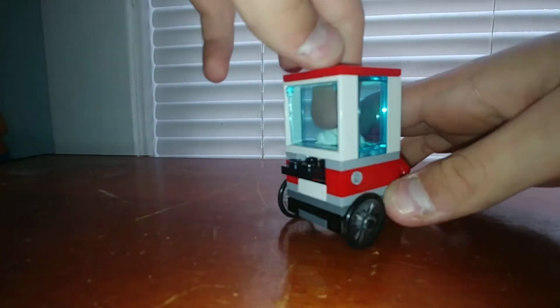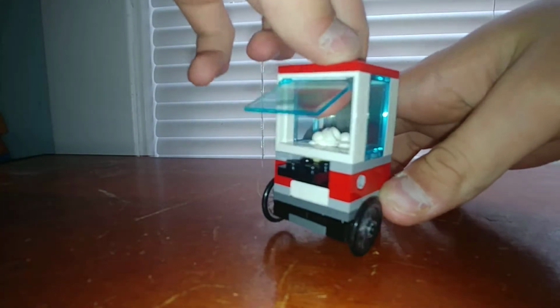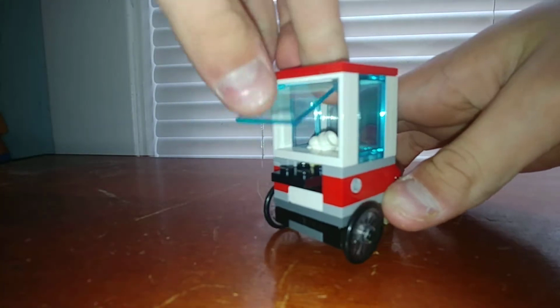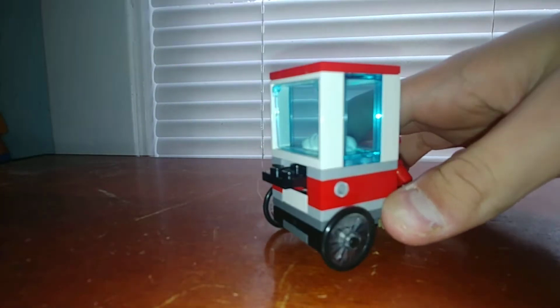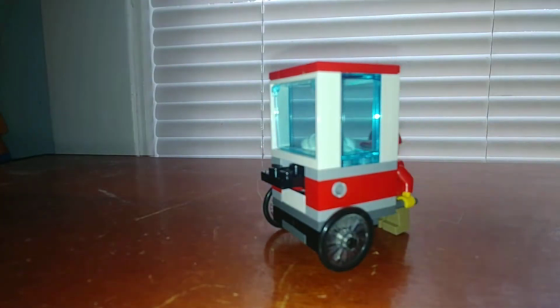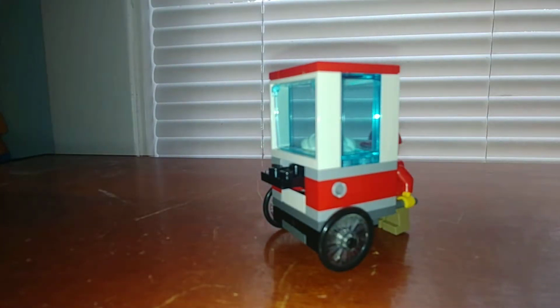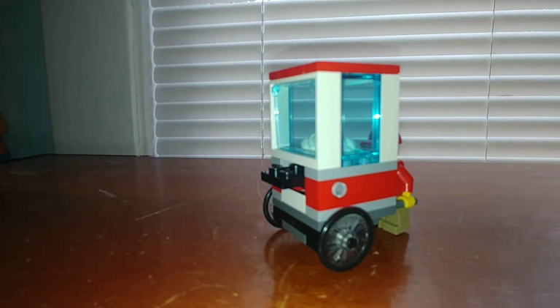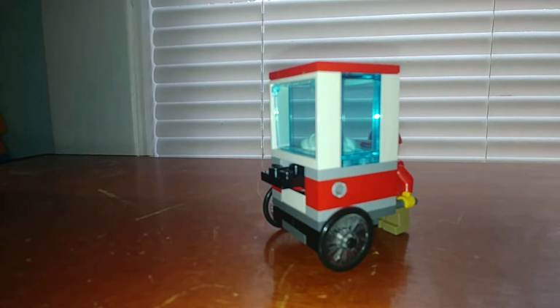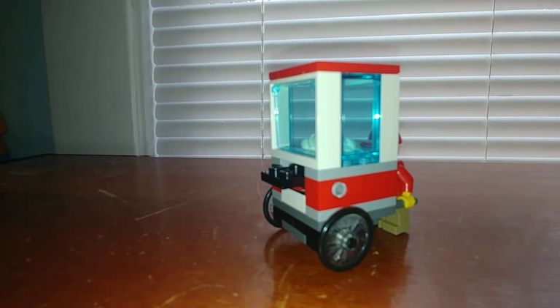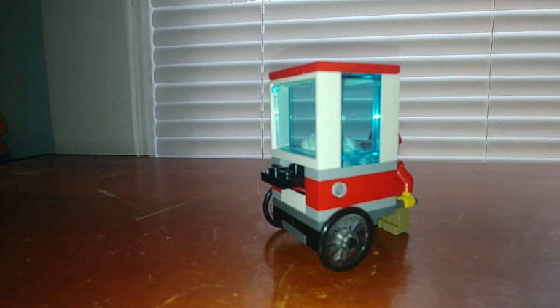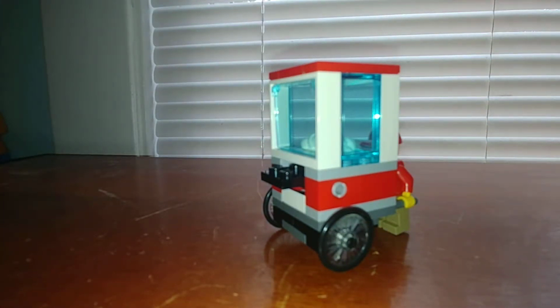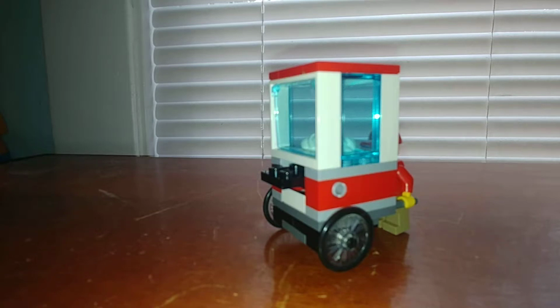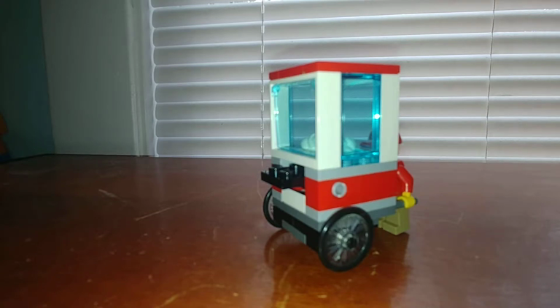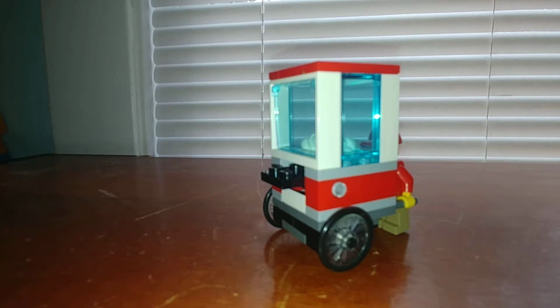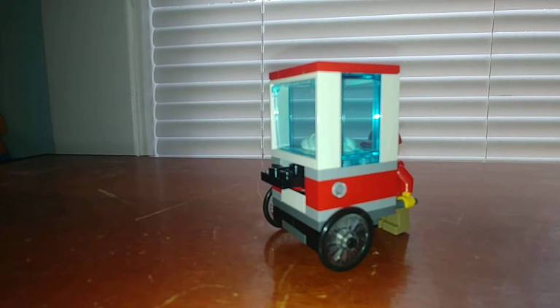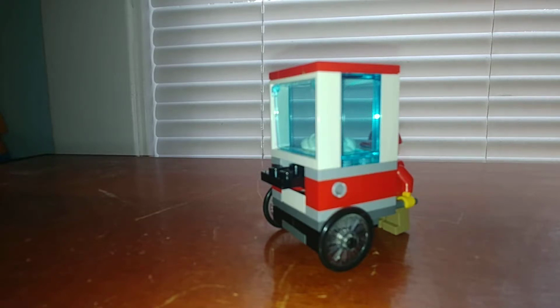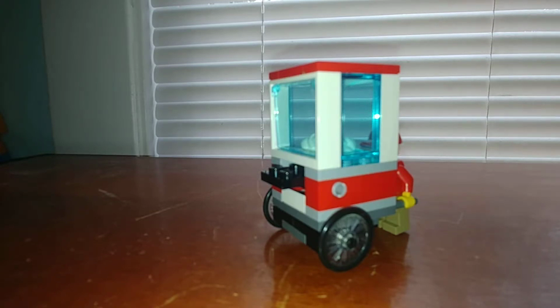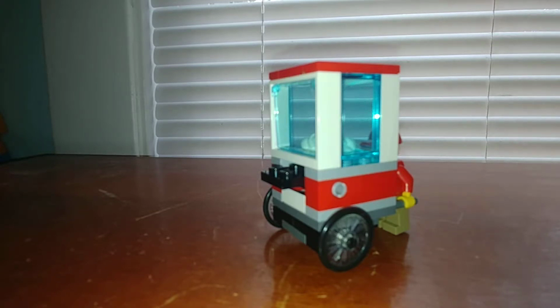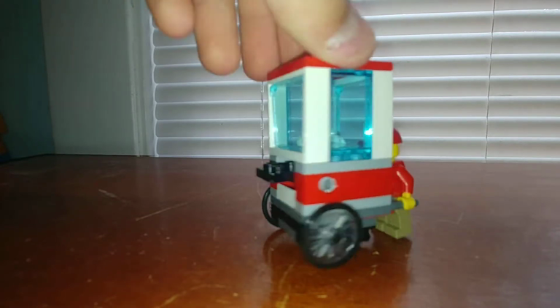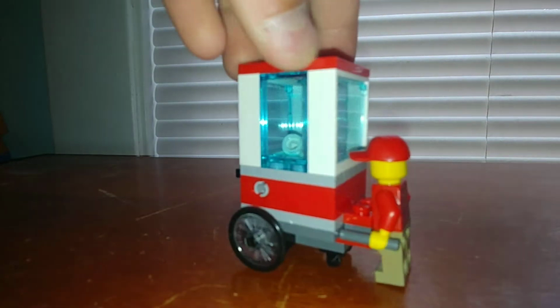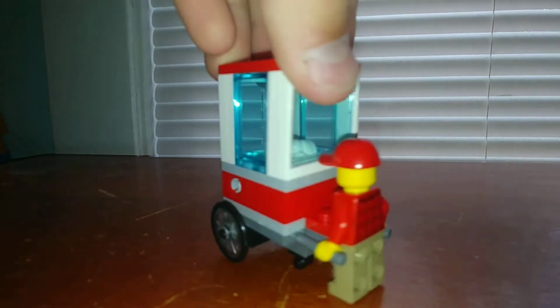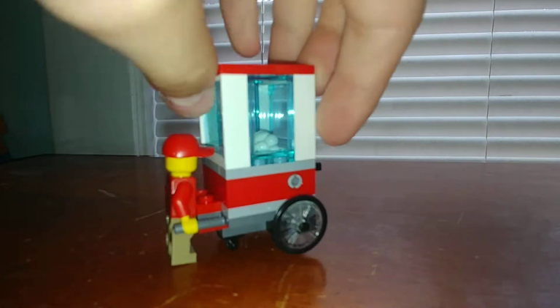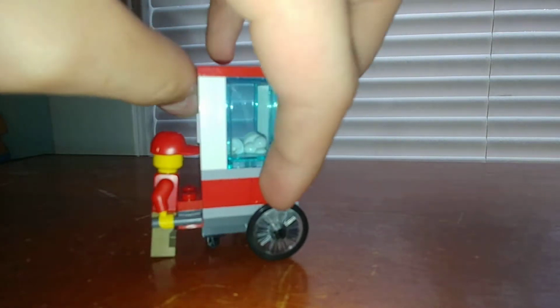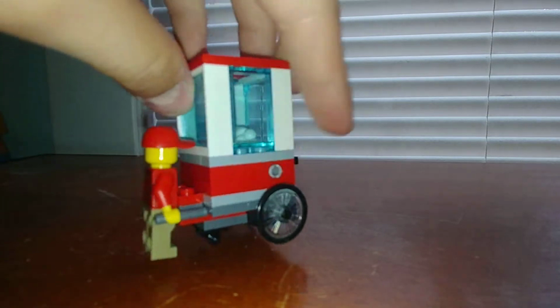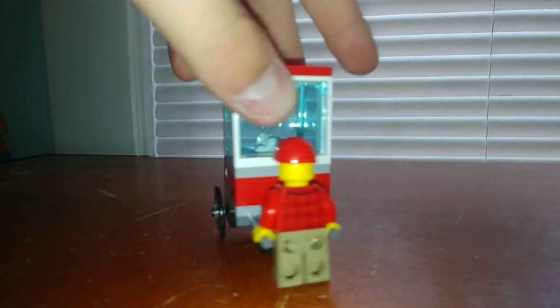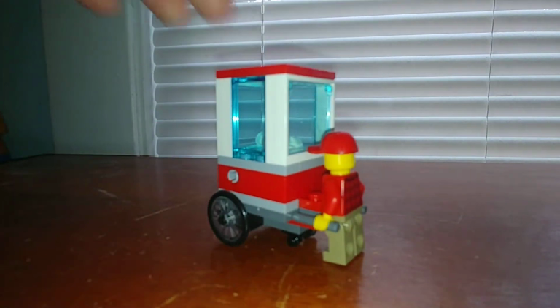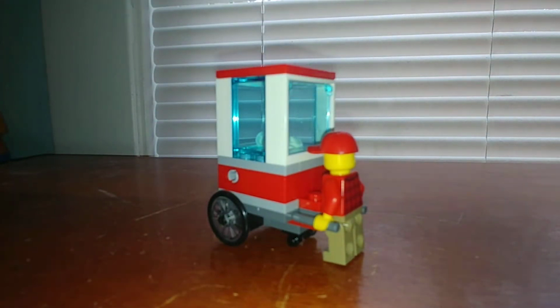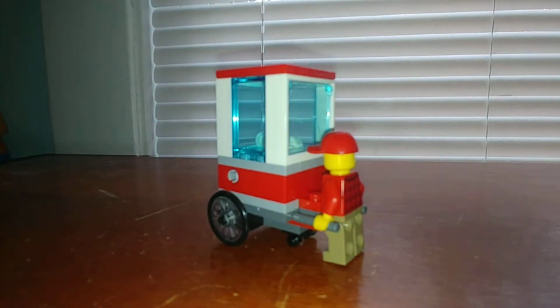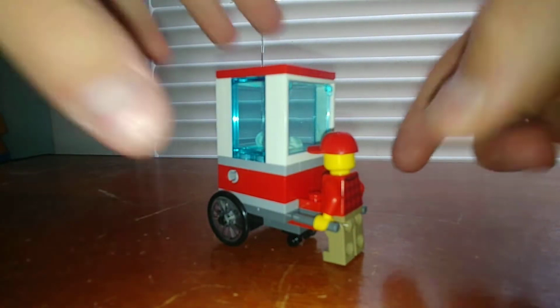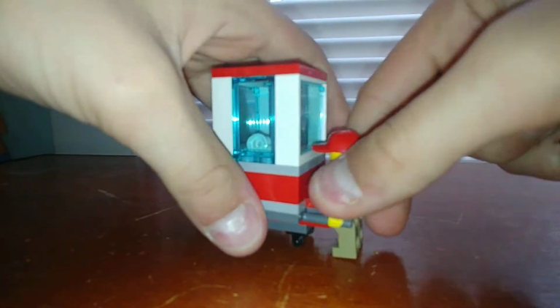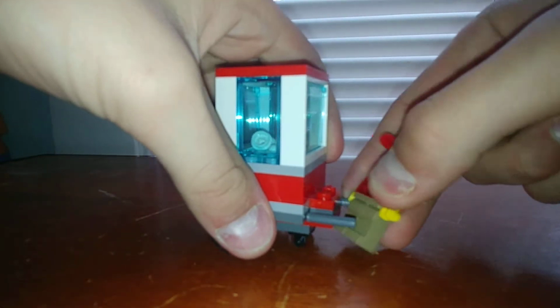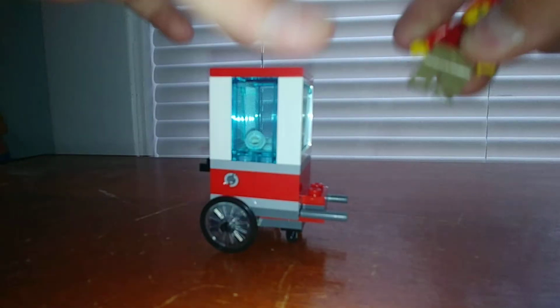You can open the windows if you want. But besides that, it's just a neat little feature. Overall, the cart looks really nice. The Technic pins are kind of odd looking, but they match the color scheme, kind of.